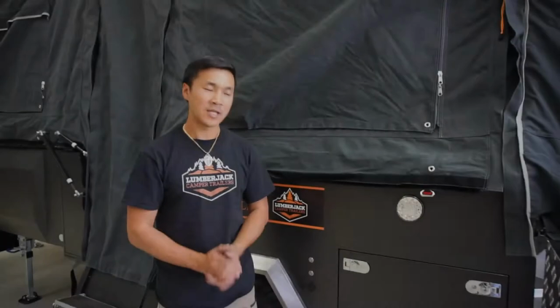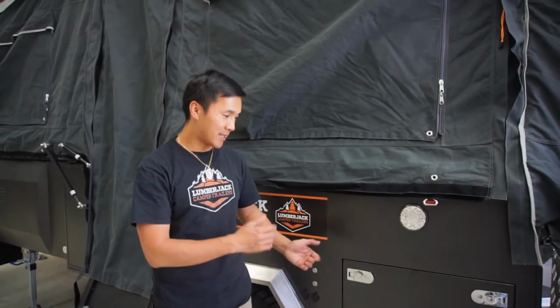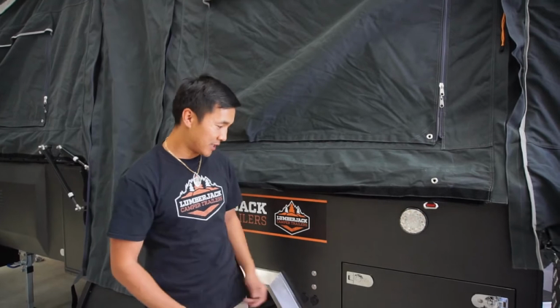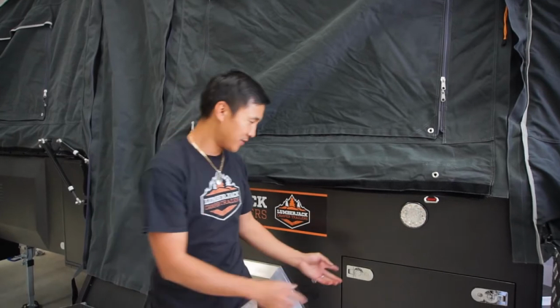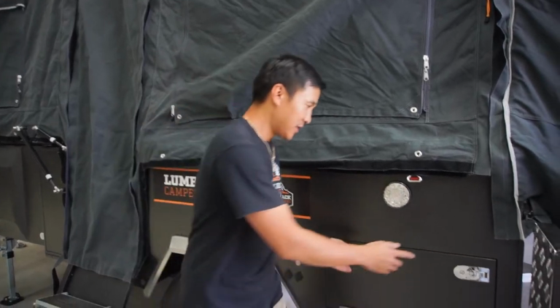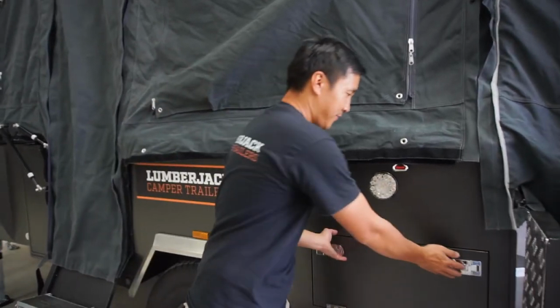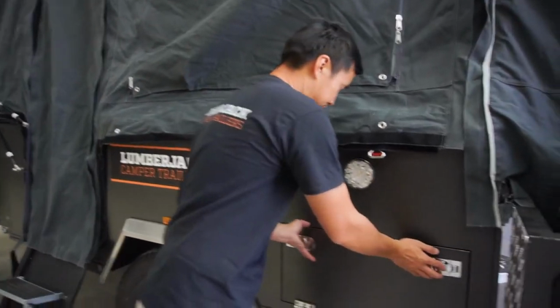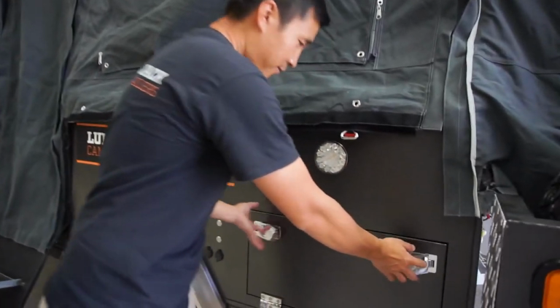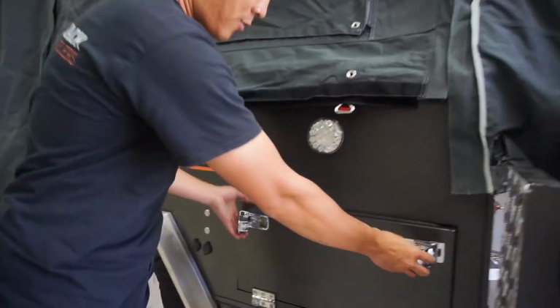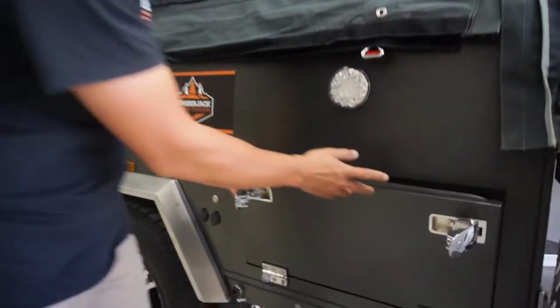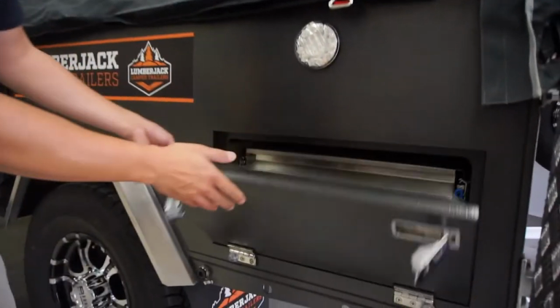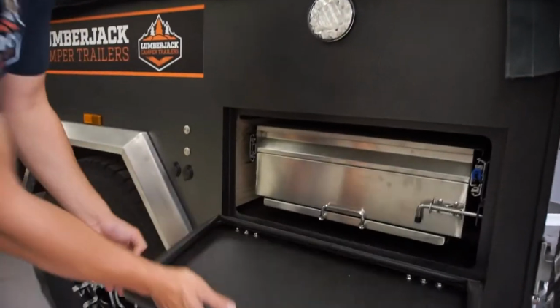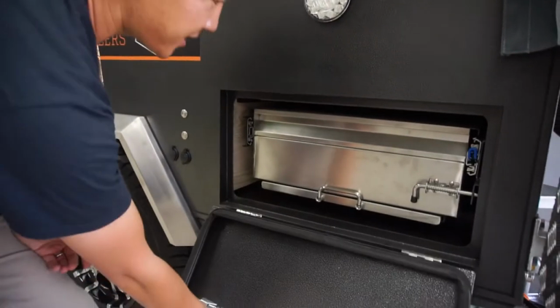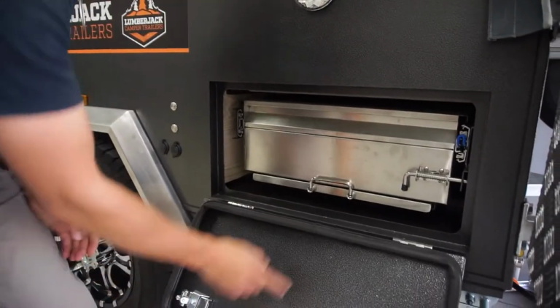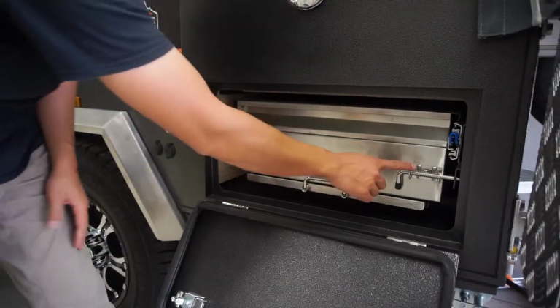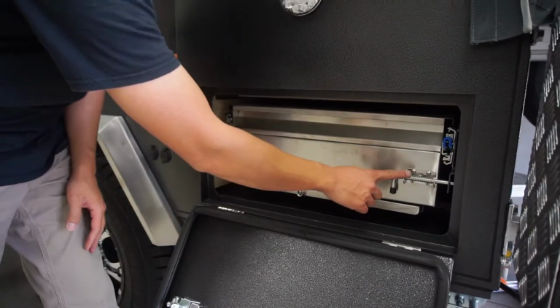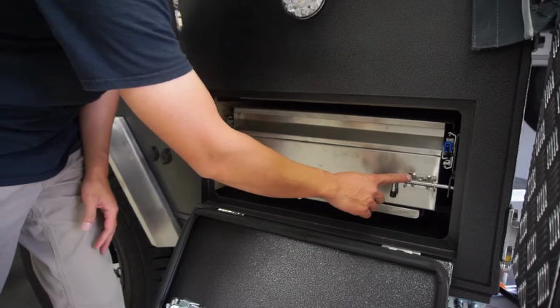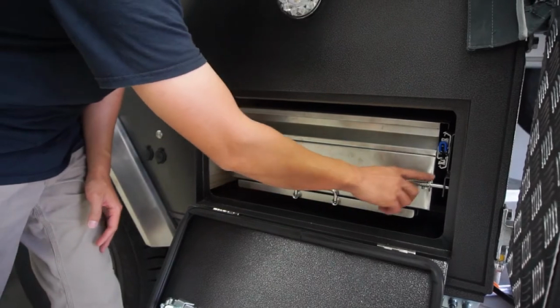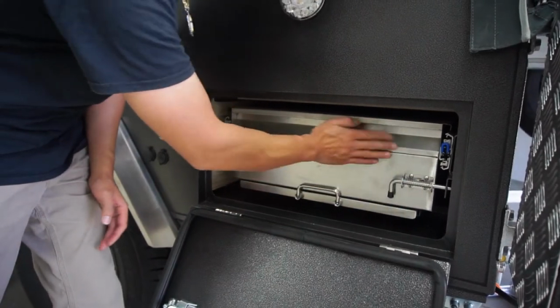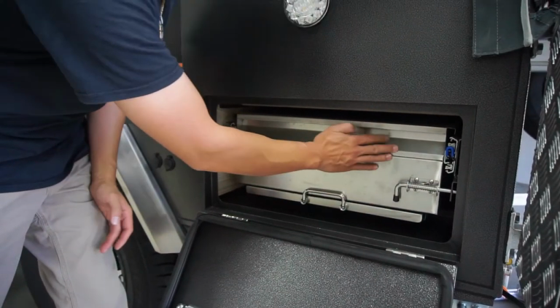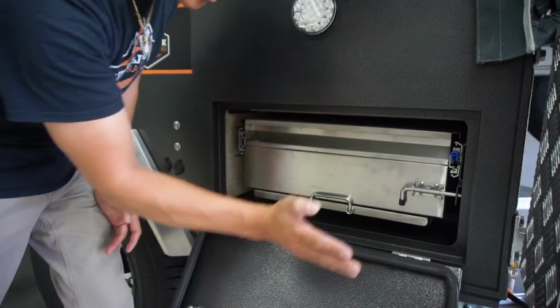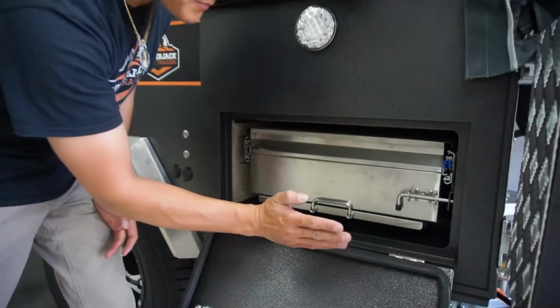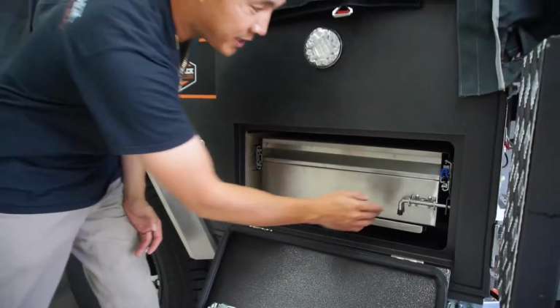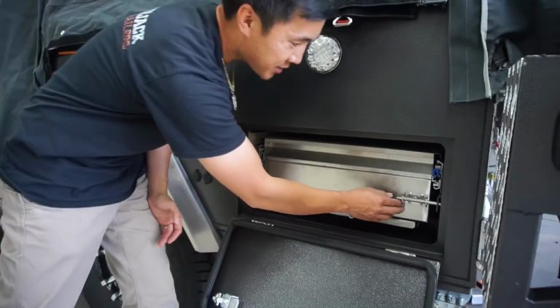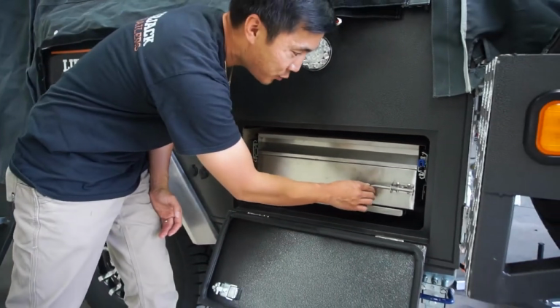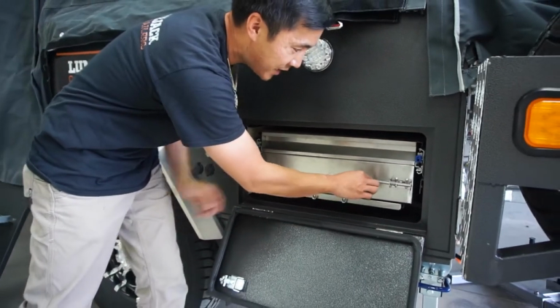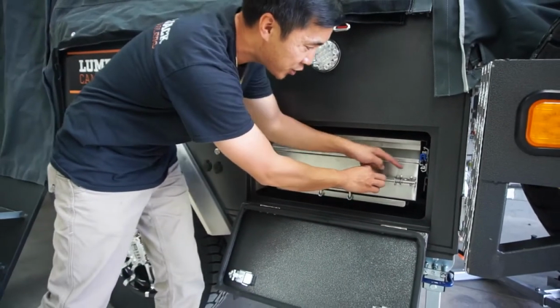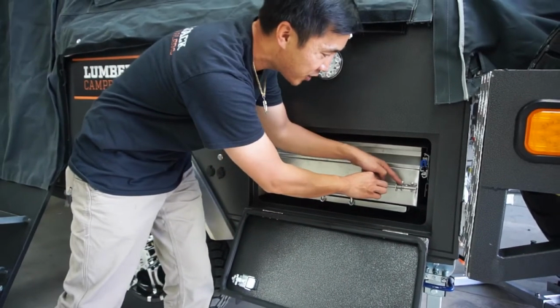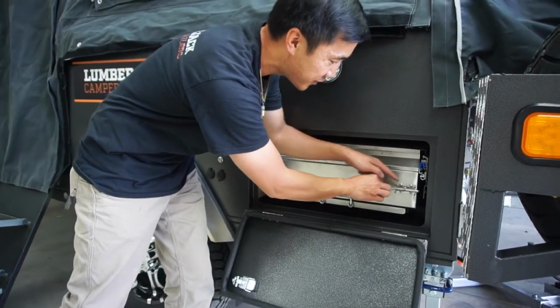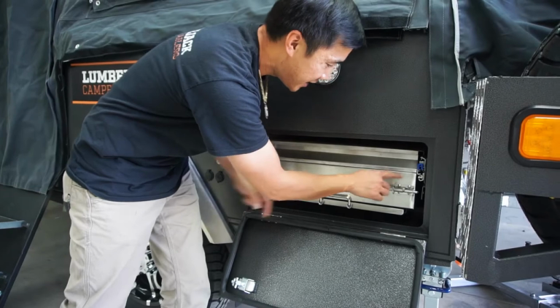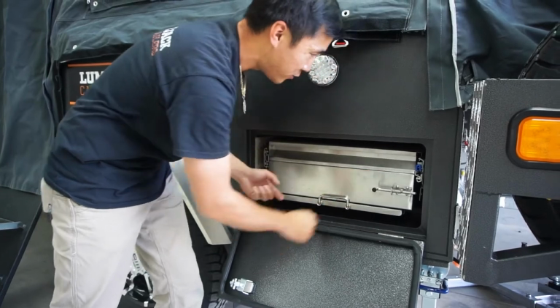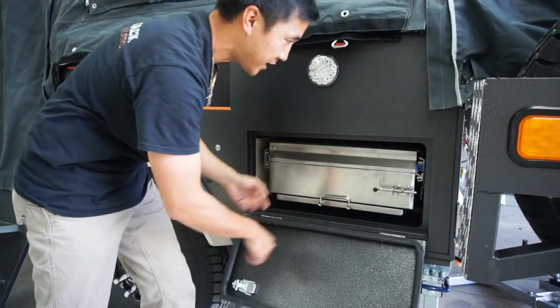Let's take a look at the kitchen. We're opening up the two latches there. There's a spring latch here to stop the kitchen drawer from sliding out. Just pull that latch and turn it 90 degrees and it'll lock in.